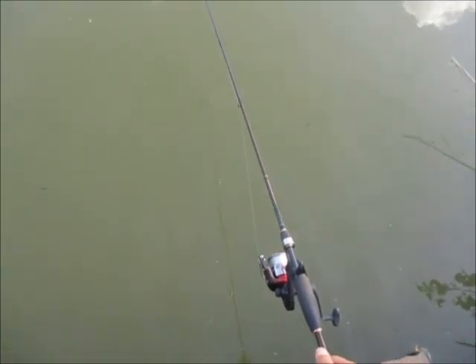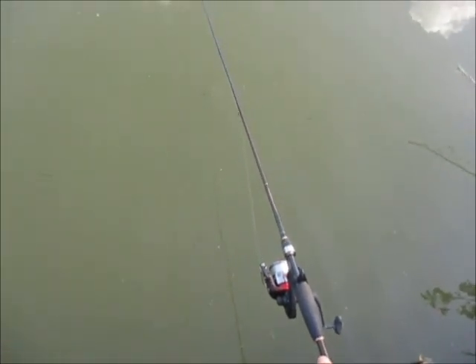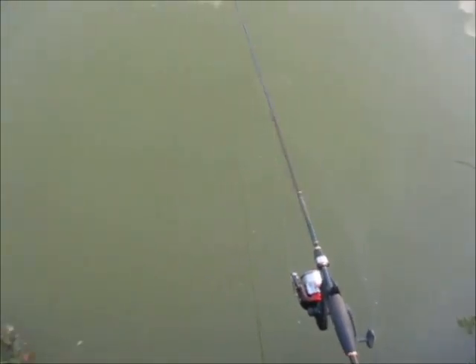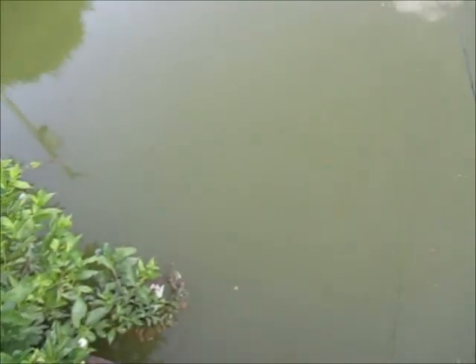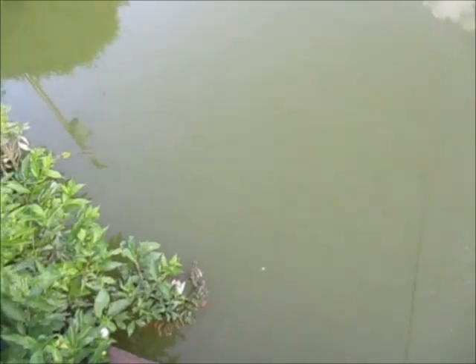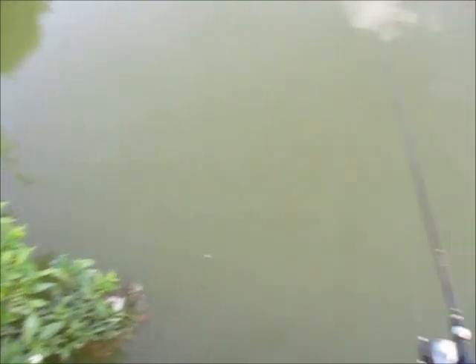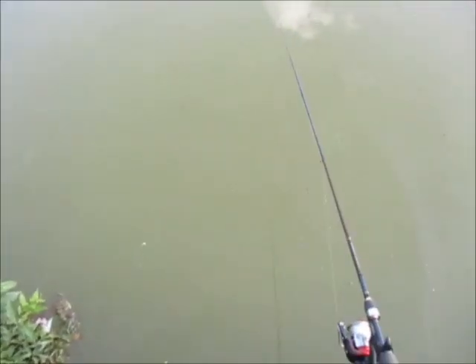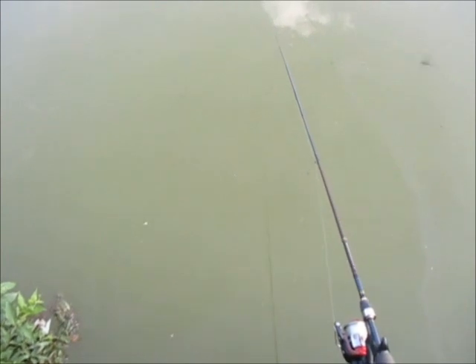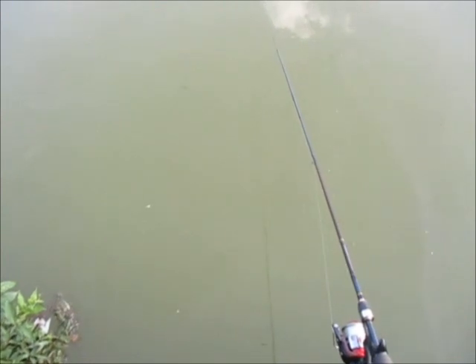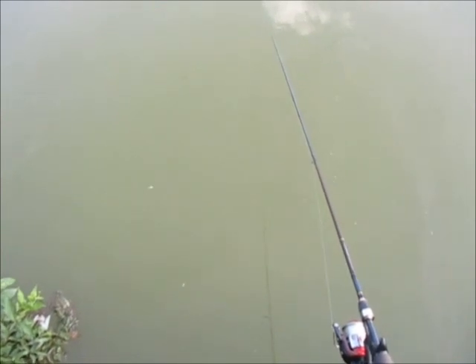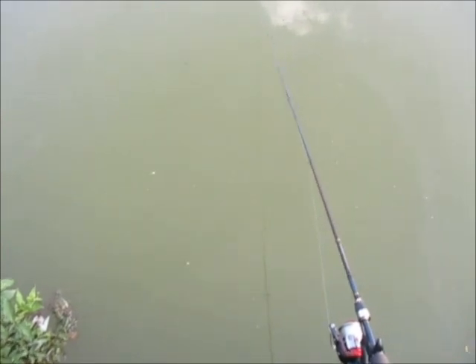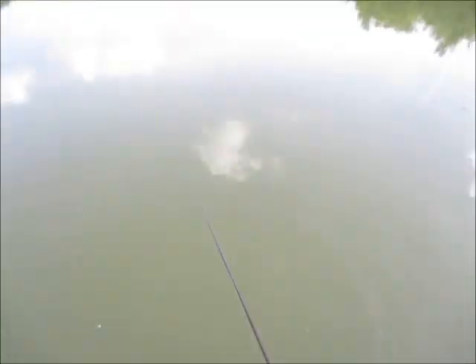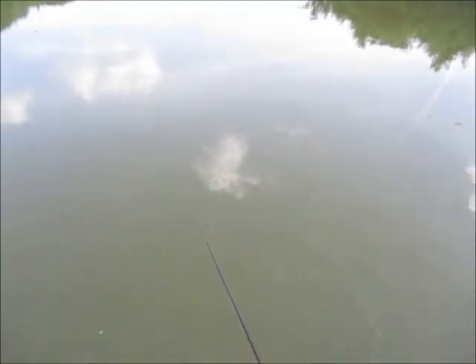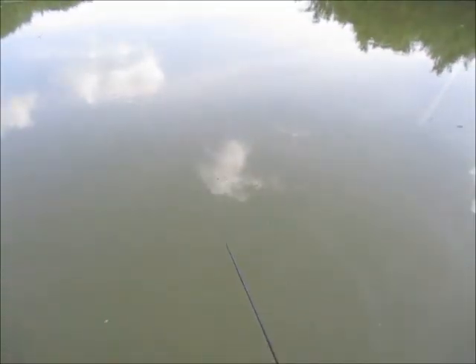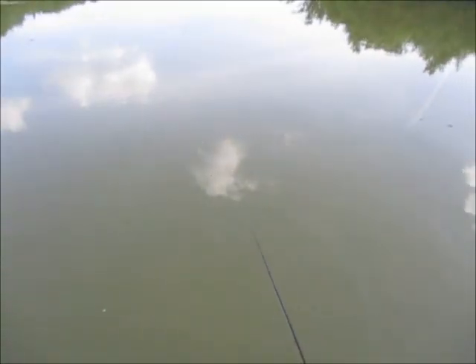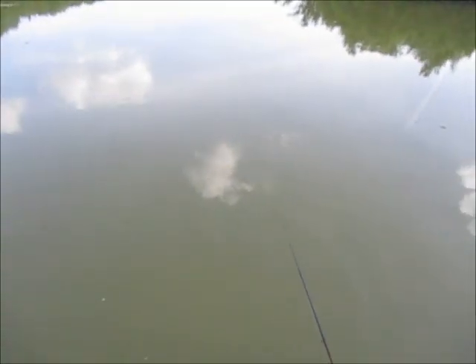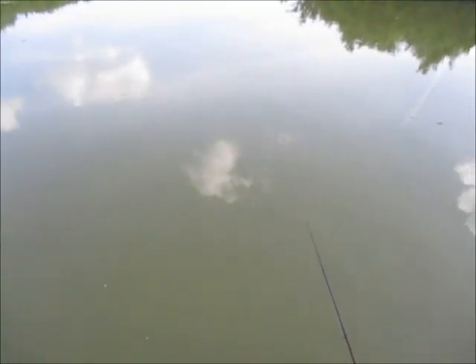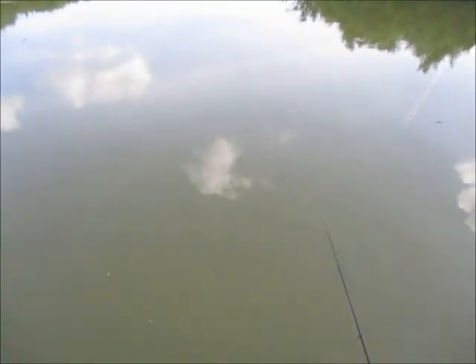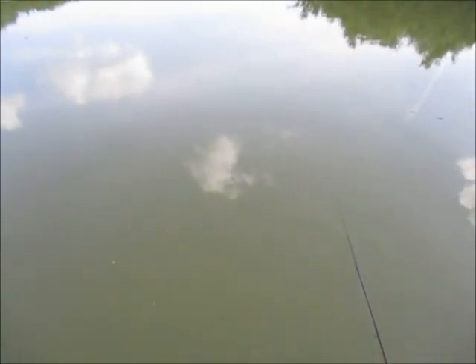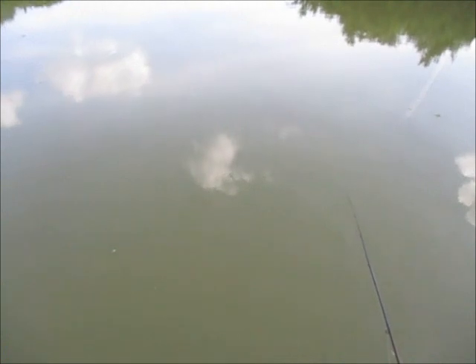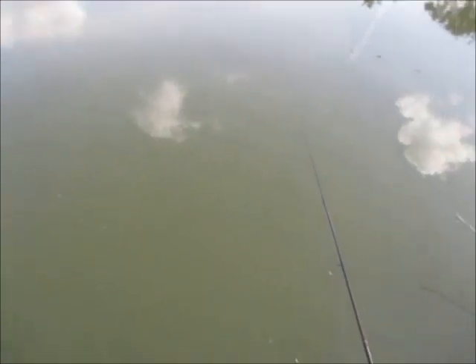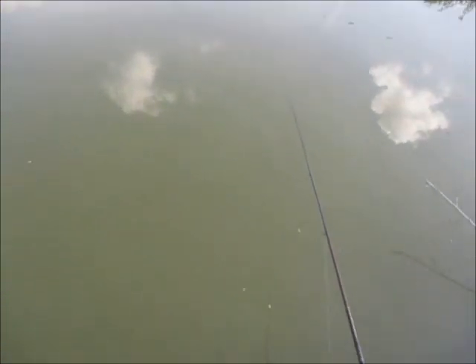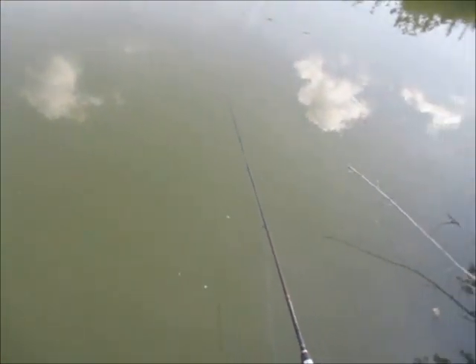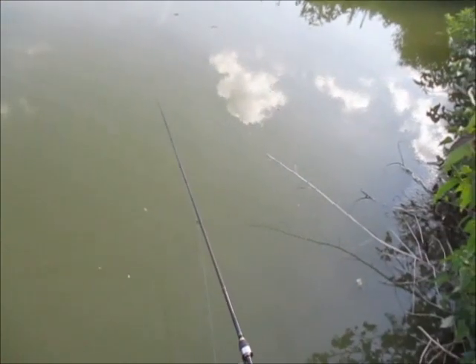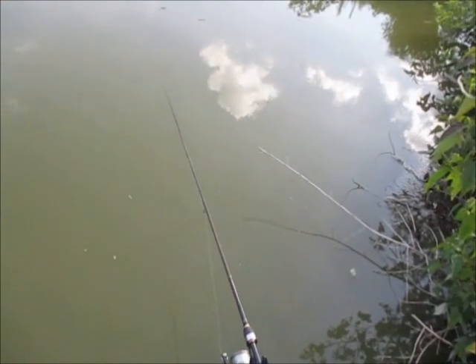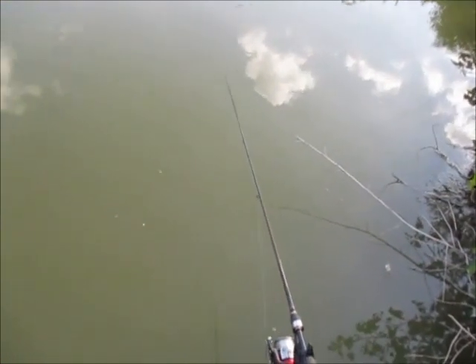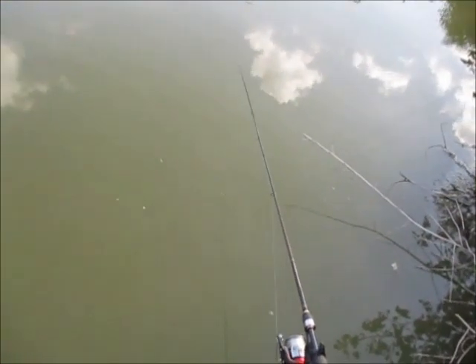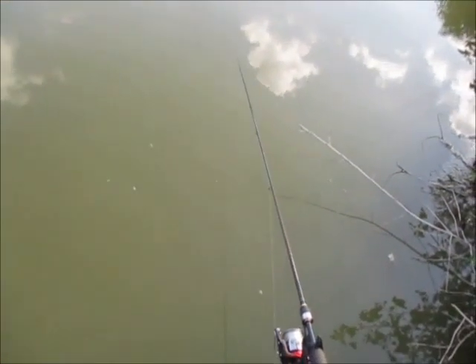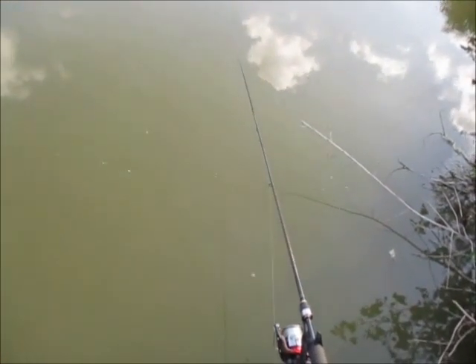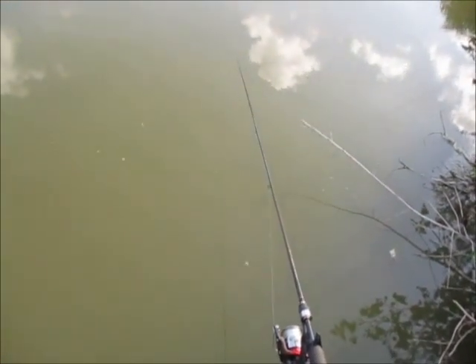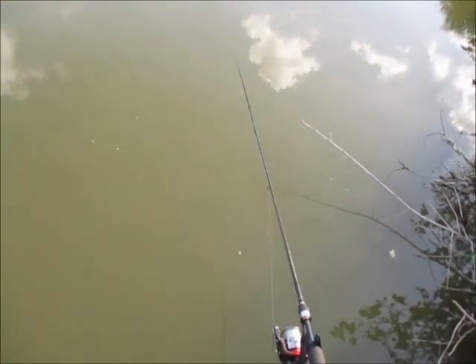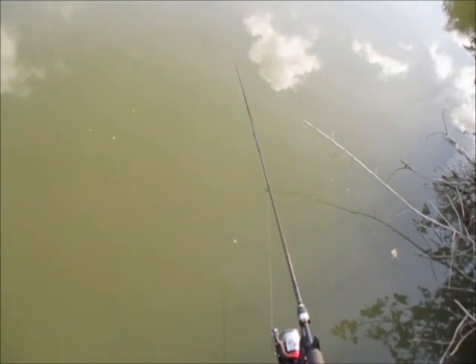I can hear them inside the gutter blowing too, guys. A lot of fish in this gutter. A lot of activity on the water today. It's a good fishing day.